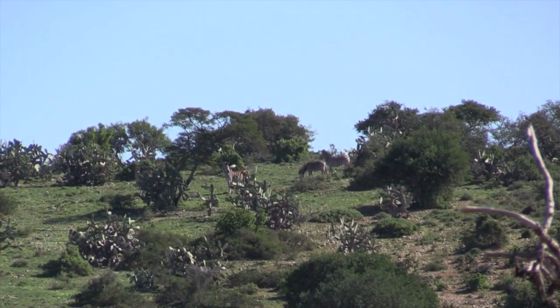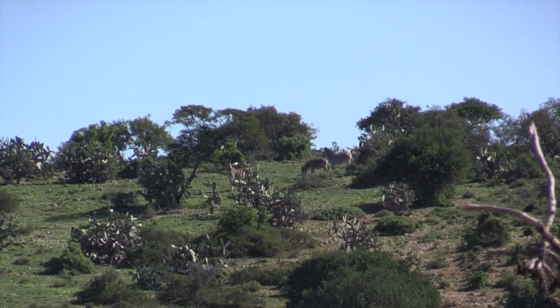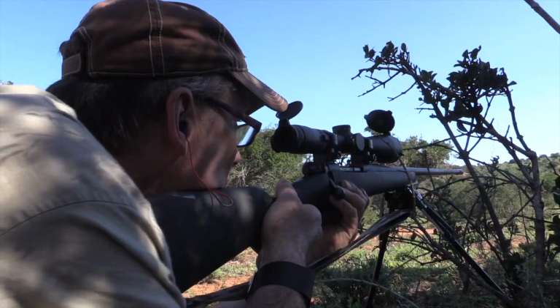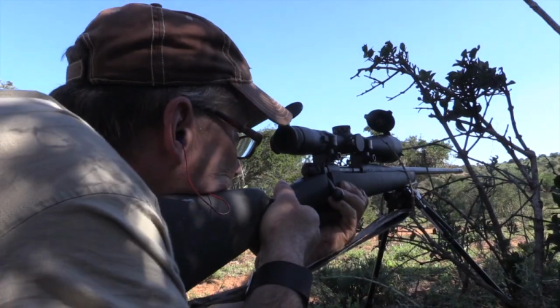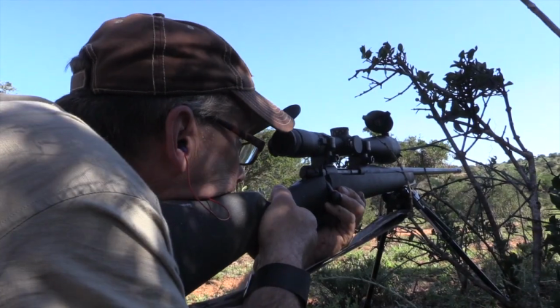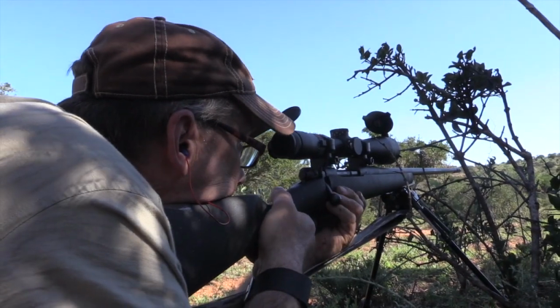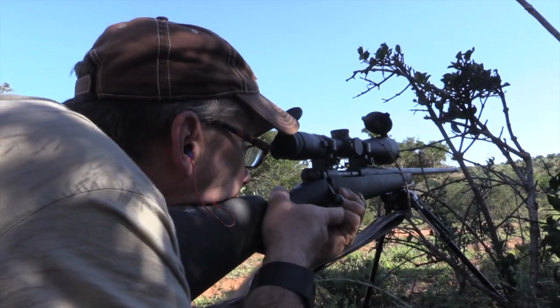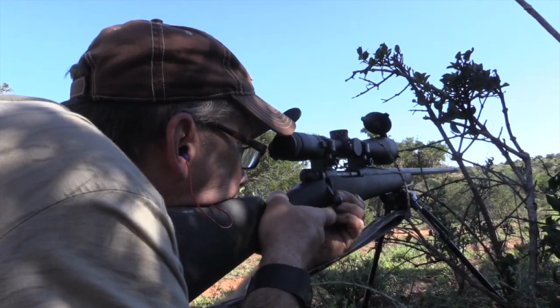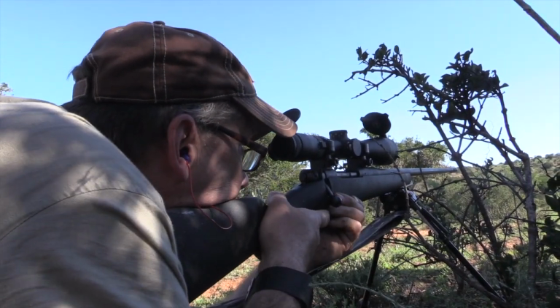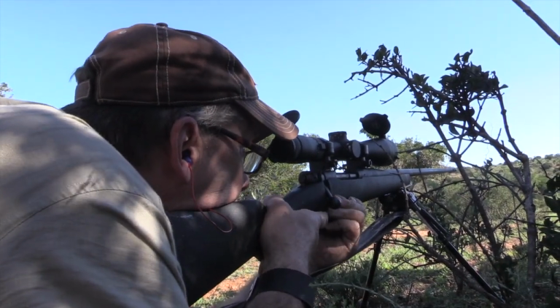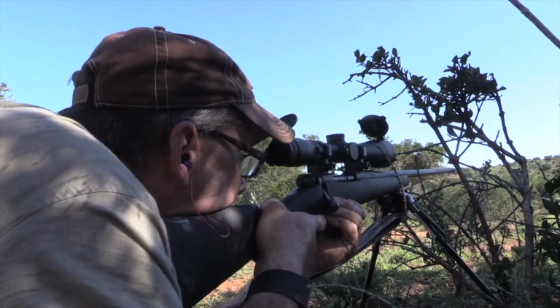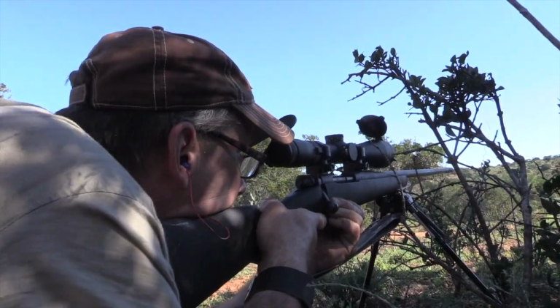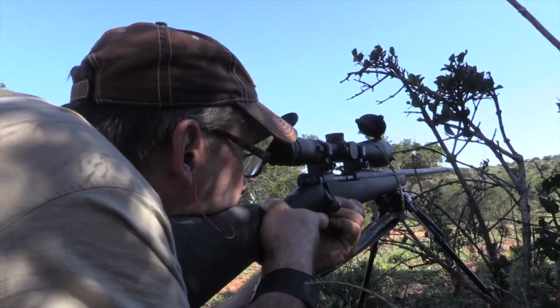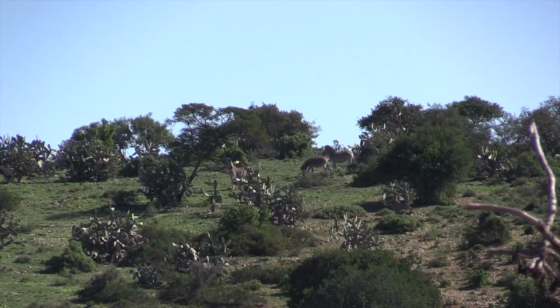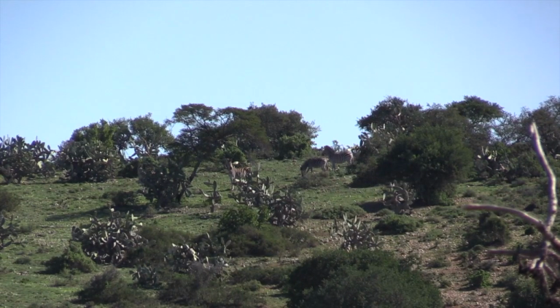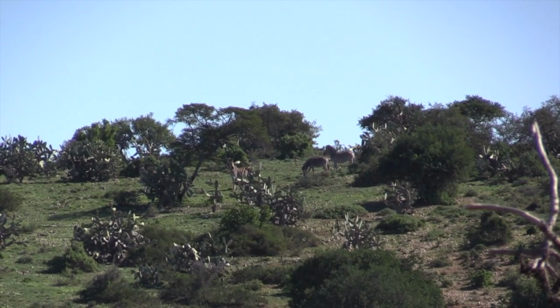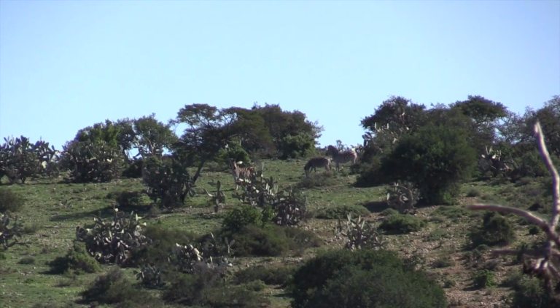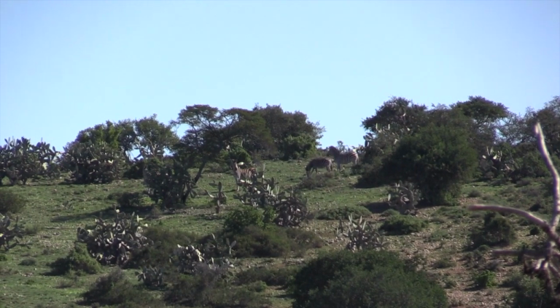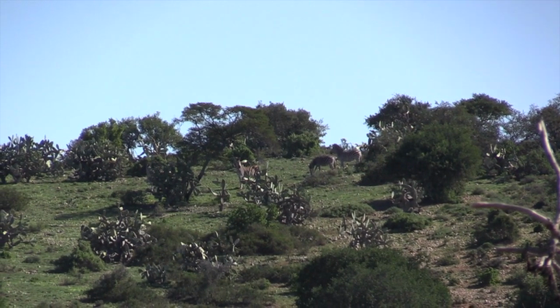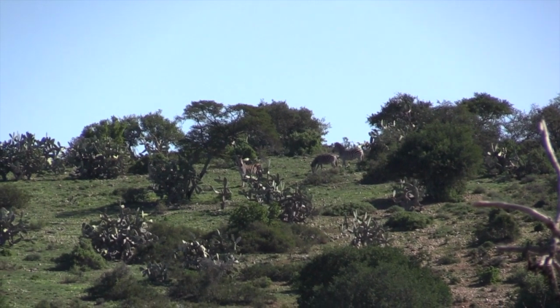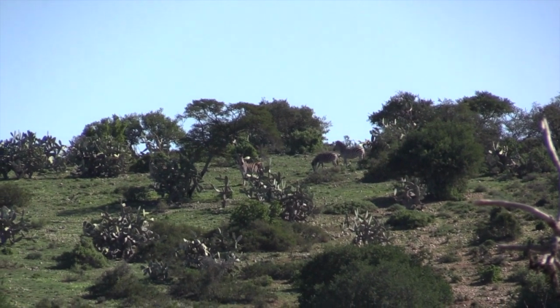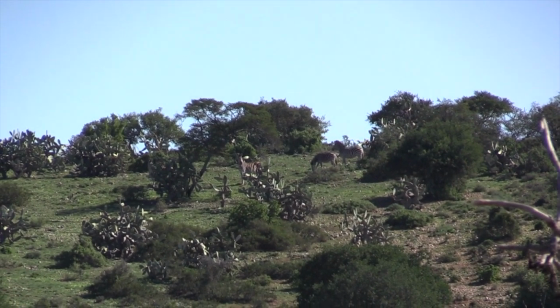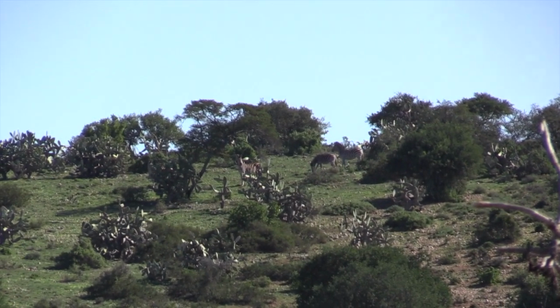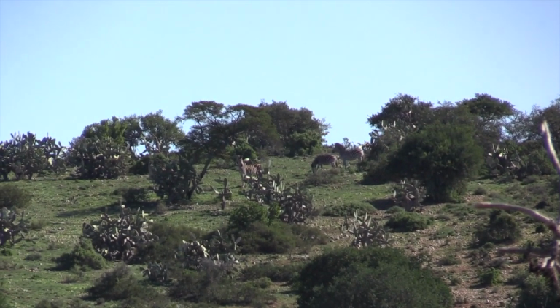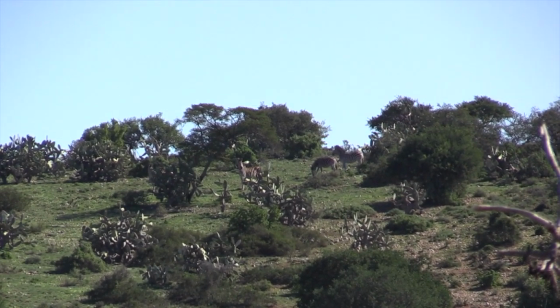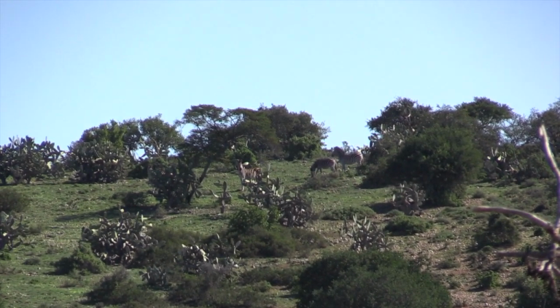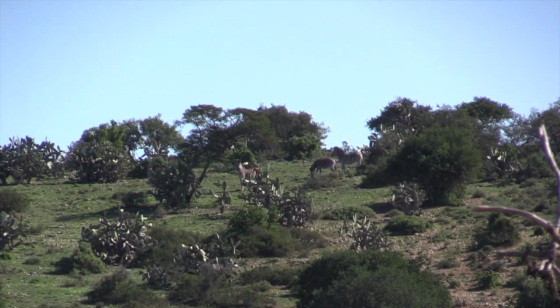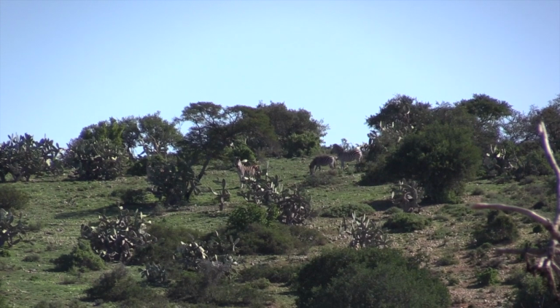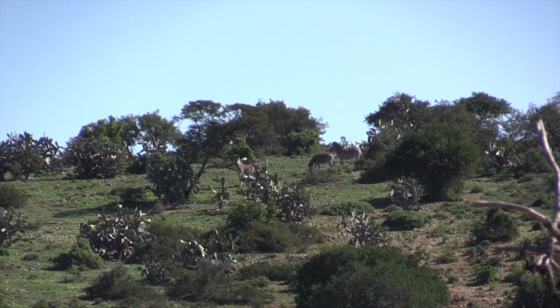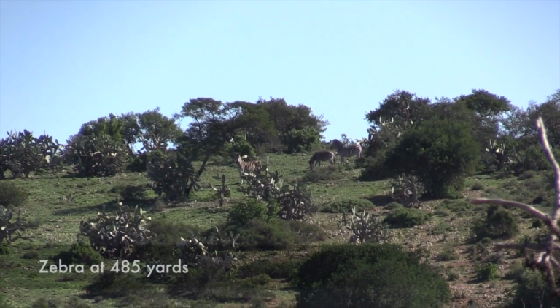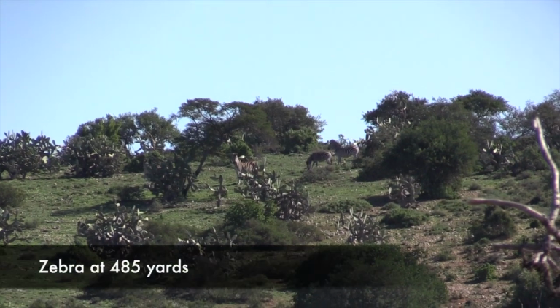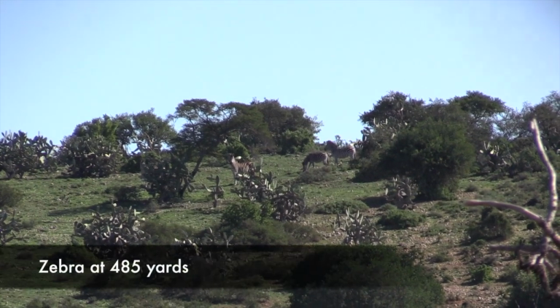It's 485 yards. The second one from the left — there's four standing there. Are you ready? Yep, I'm ready.